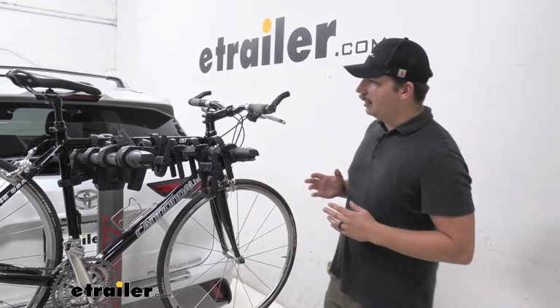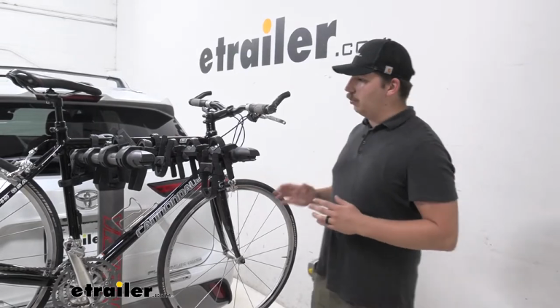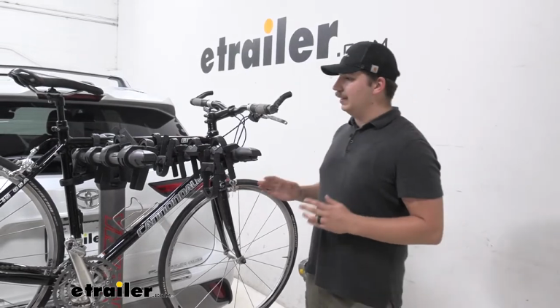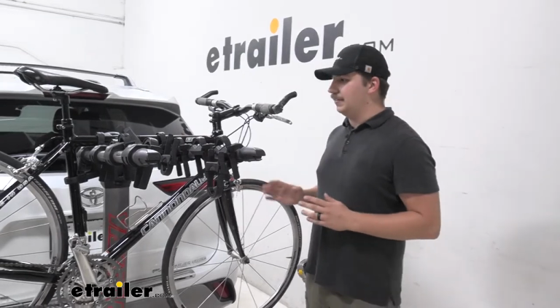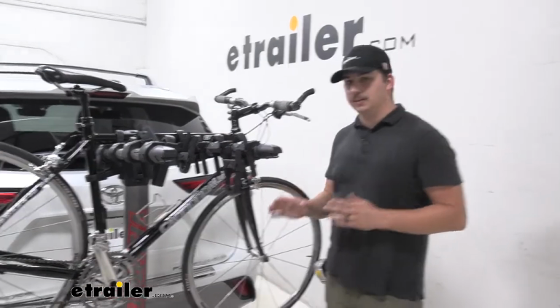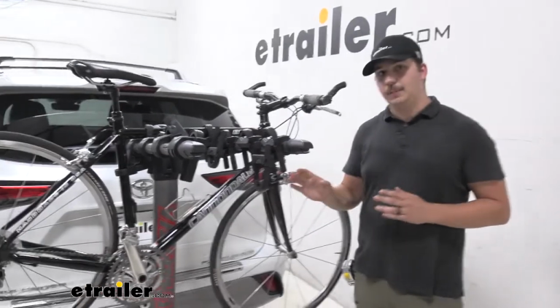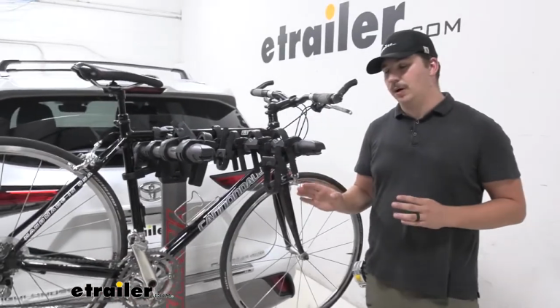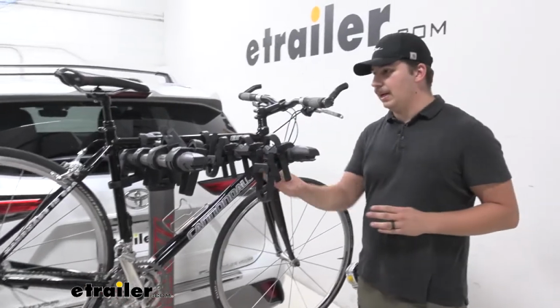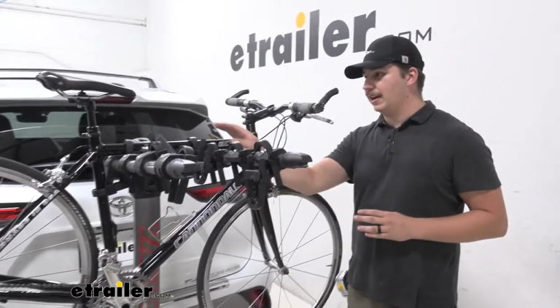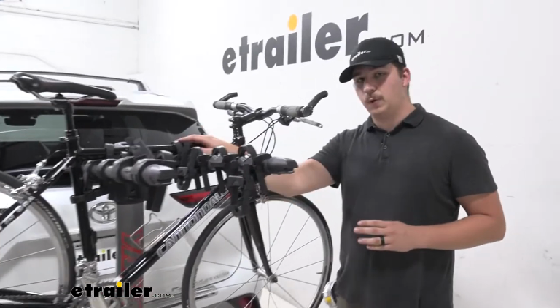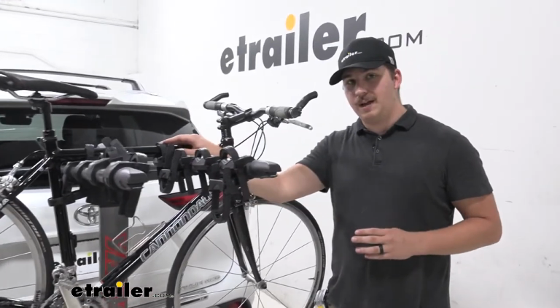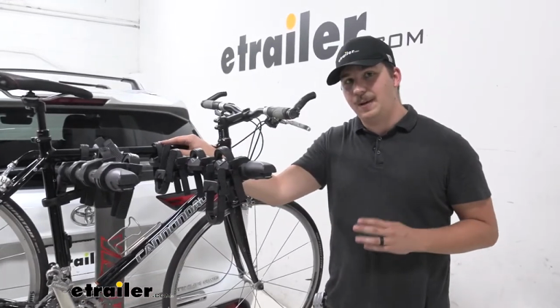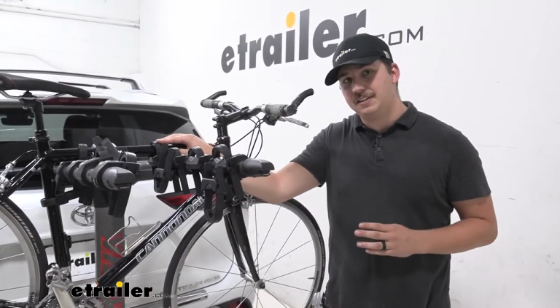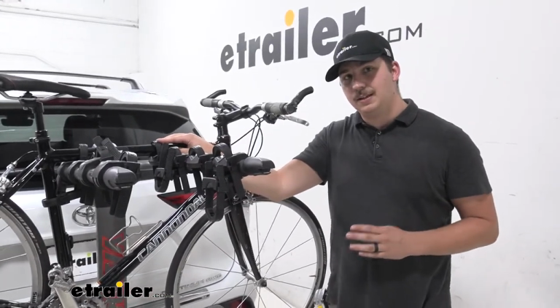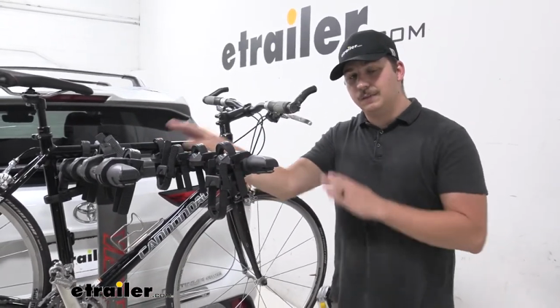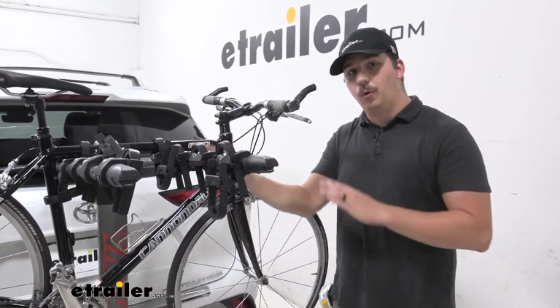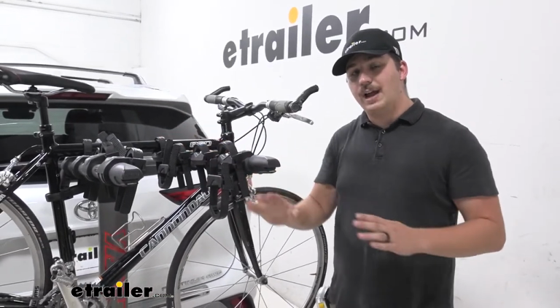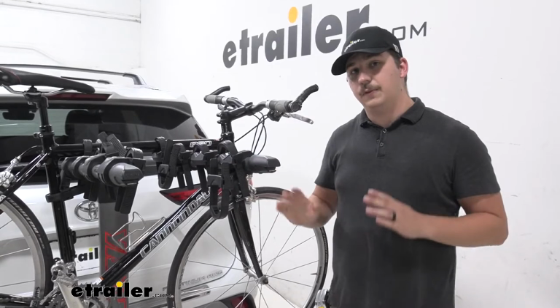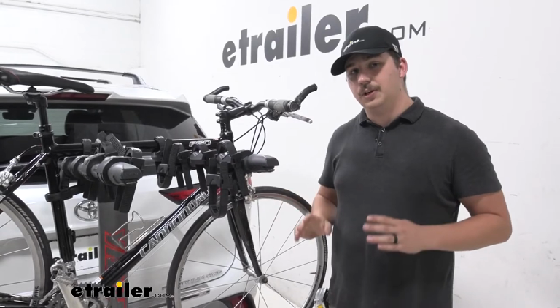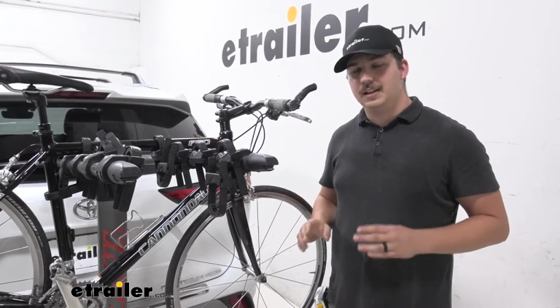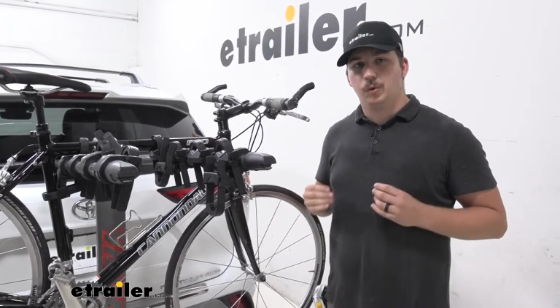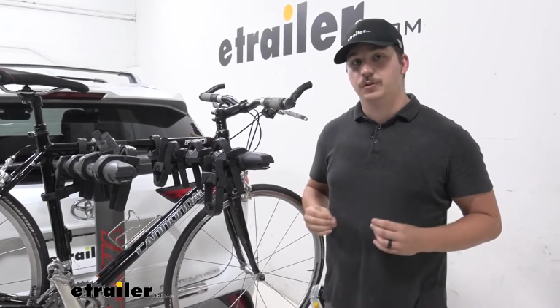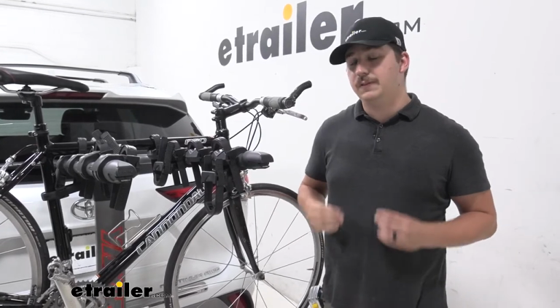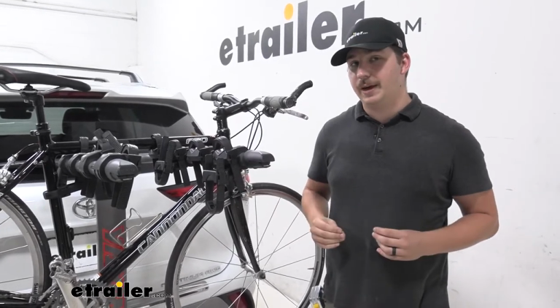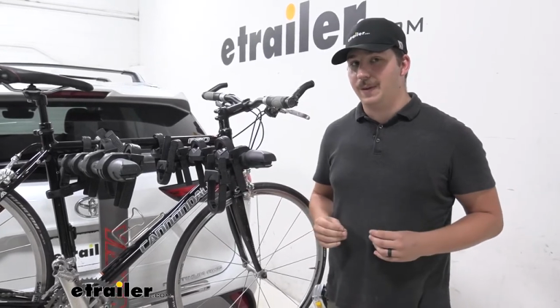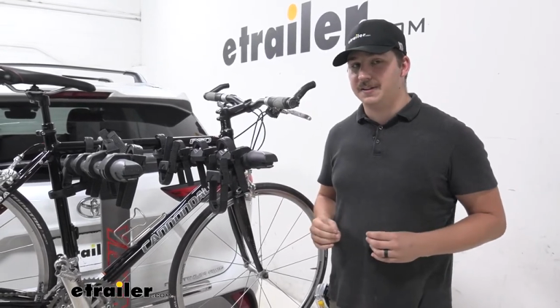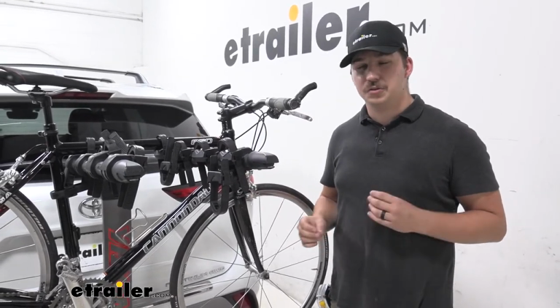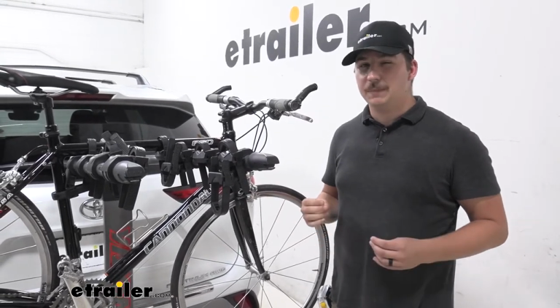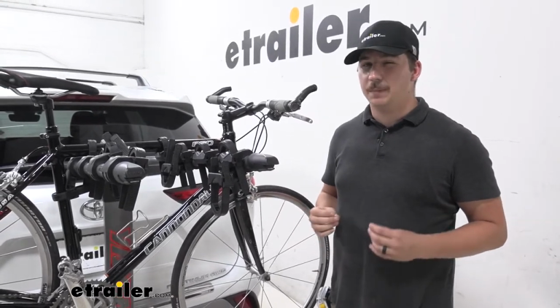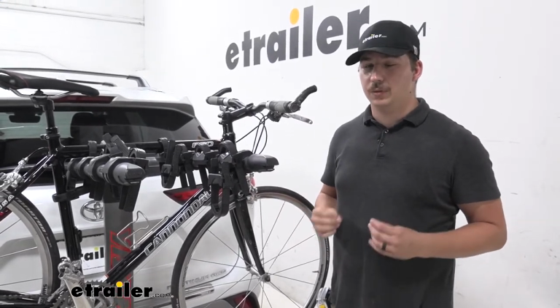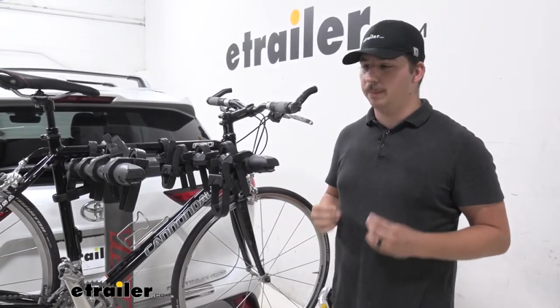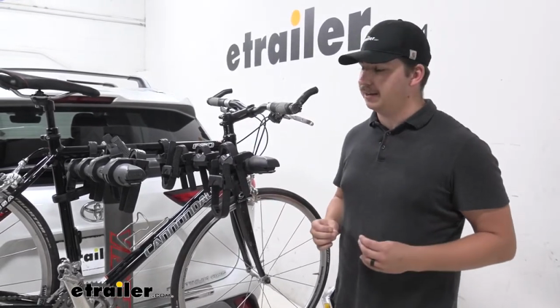With one bike loaded, we've got a 40 pound capacity per bike, but if the whole rack is fully loaded, it's at a 150 pound total capacity, so just keep that in mind with your bikes.